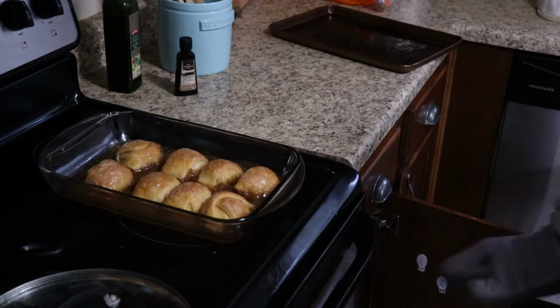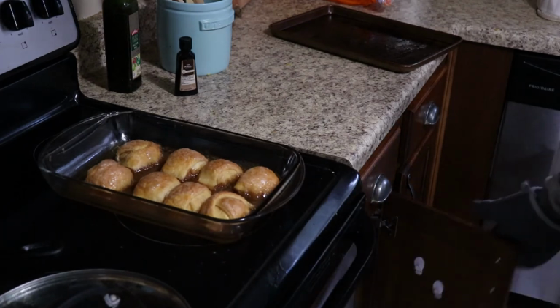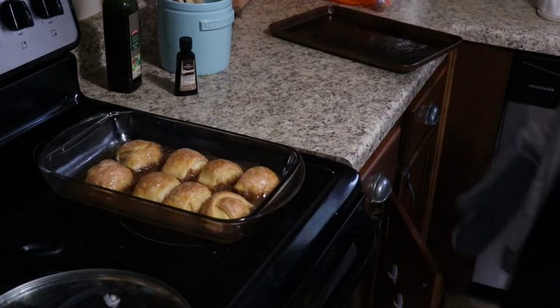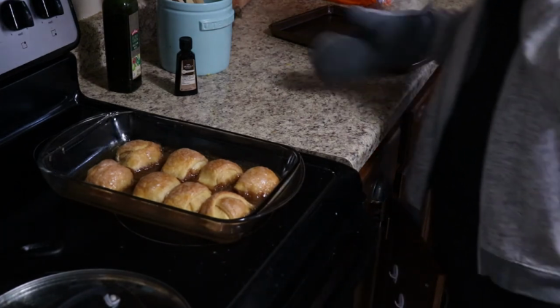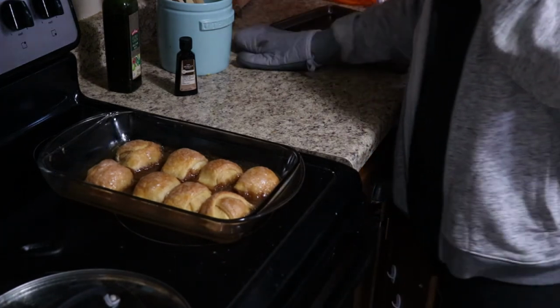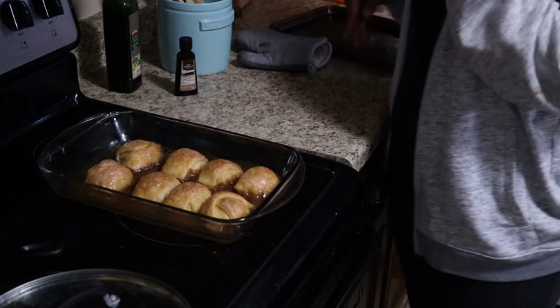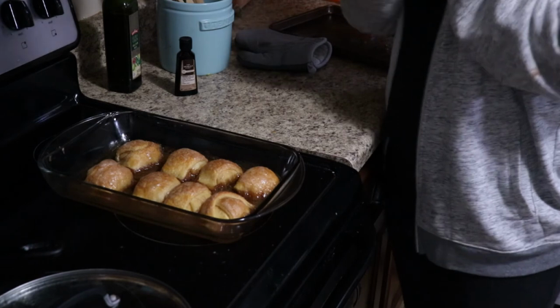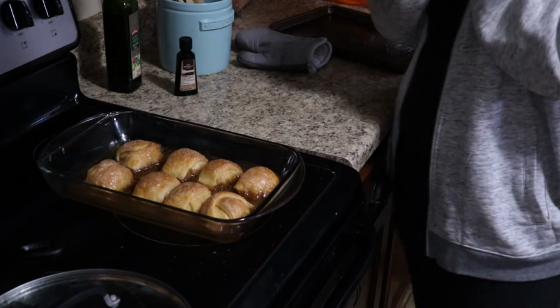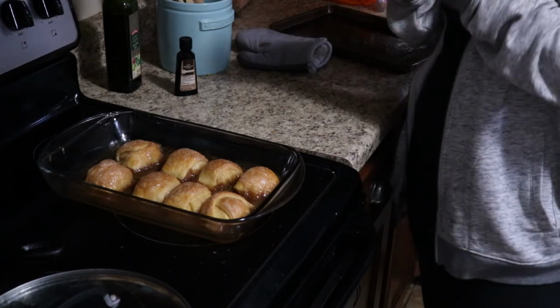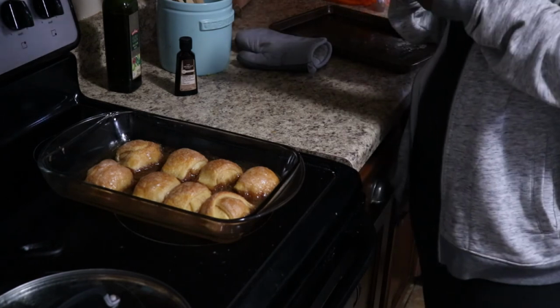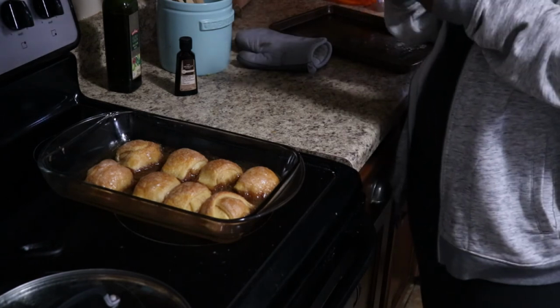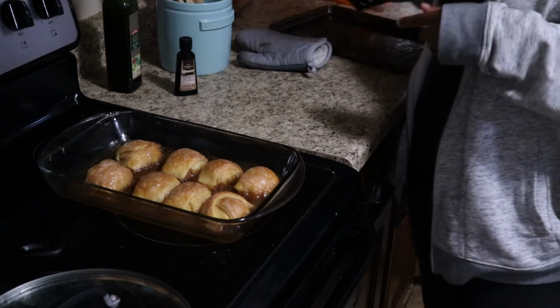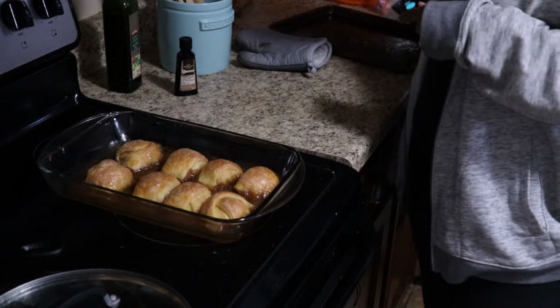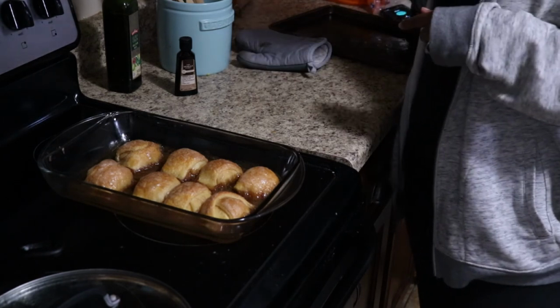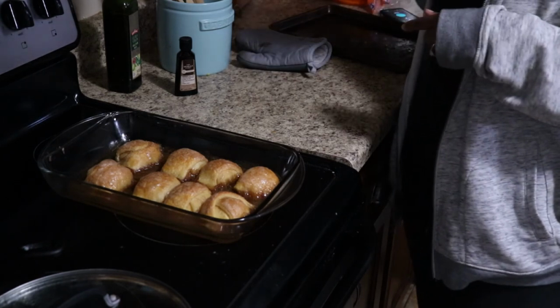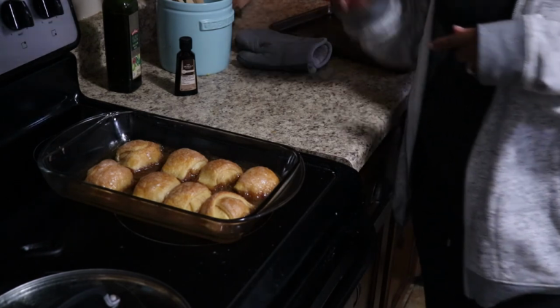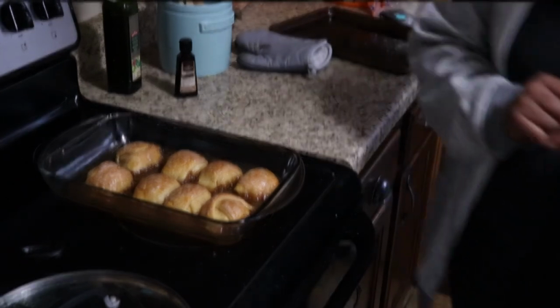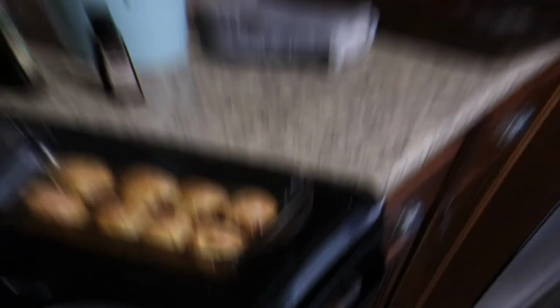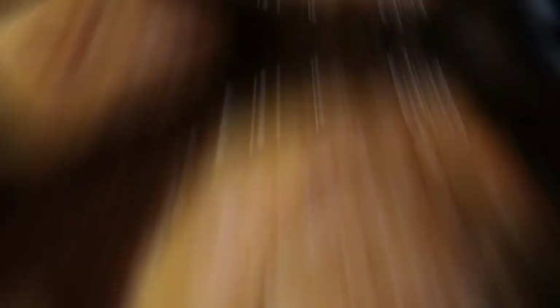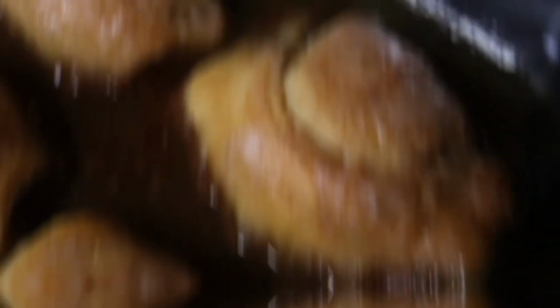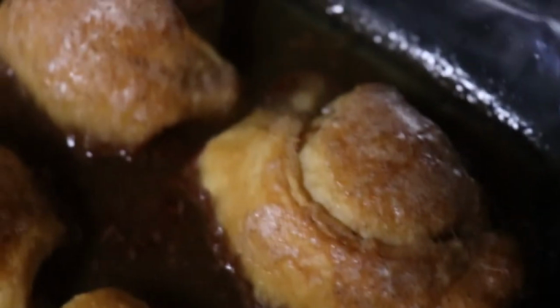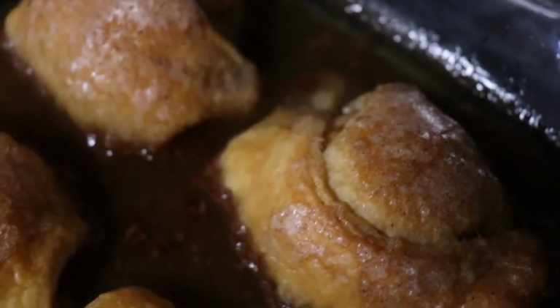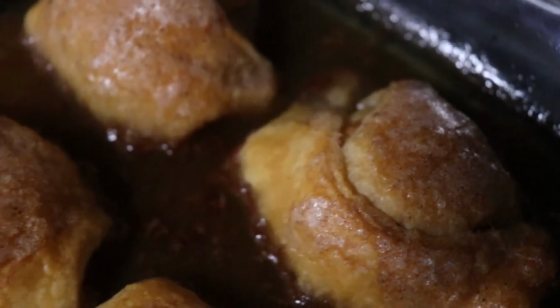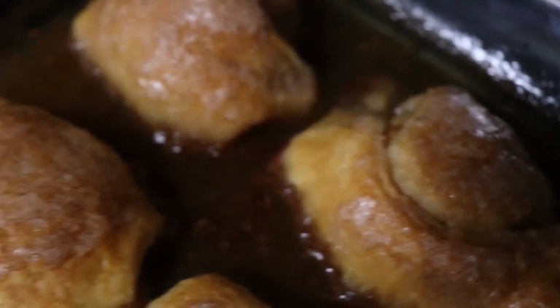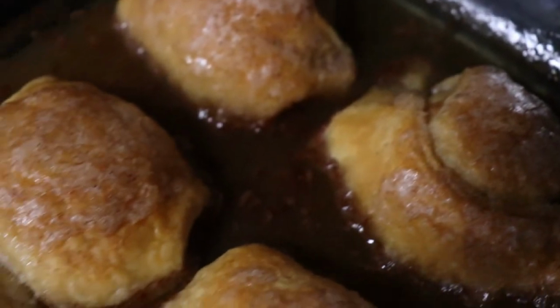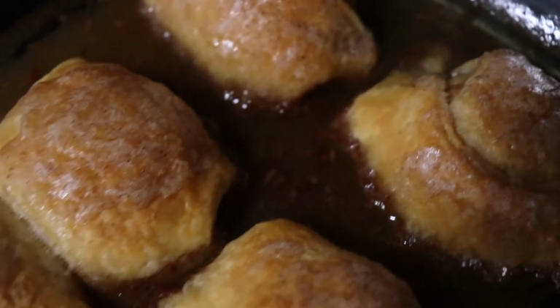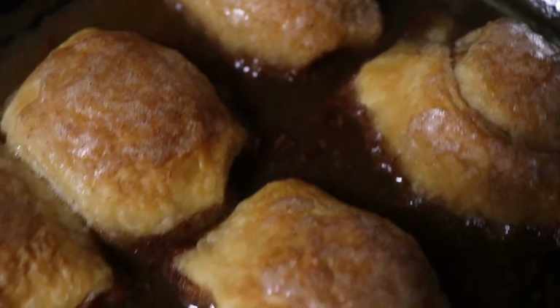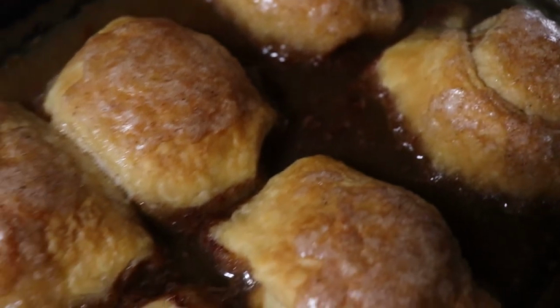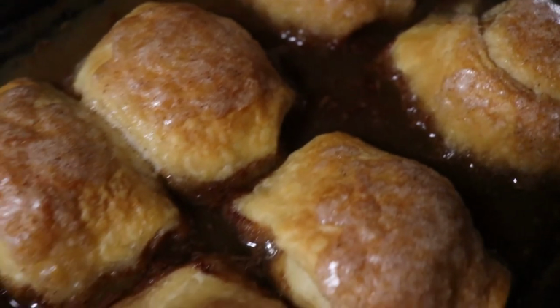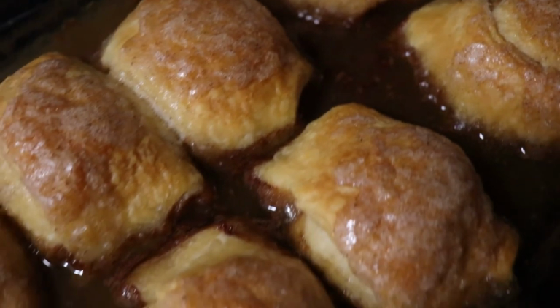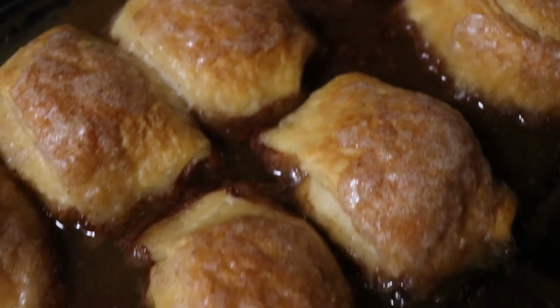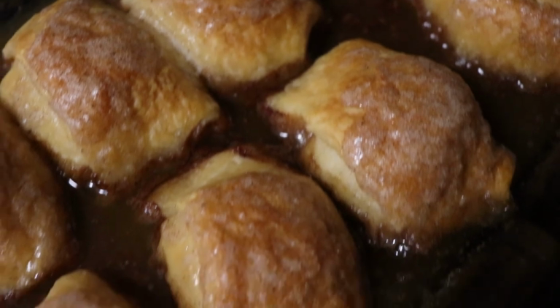And this is what they look like fresh out of the oven. Oh my gosh, I can smell them through the screen! And that is it, you guys — thank you so much for watching and I will see you in the next one.